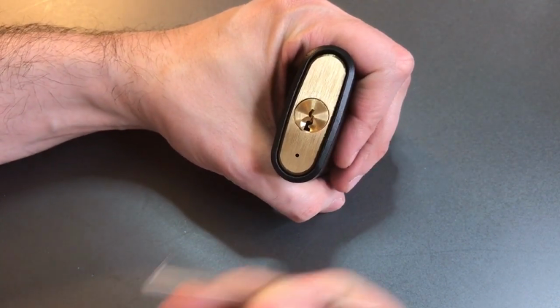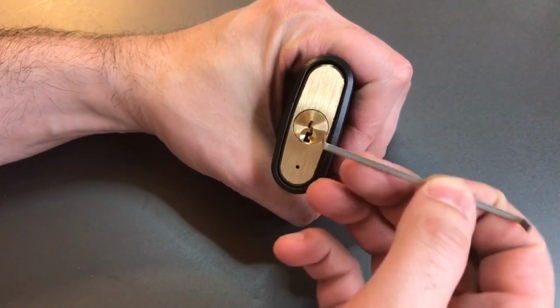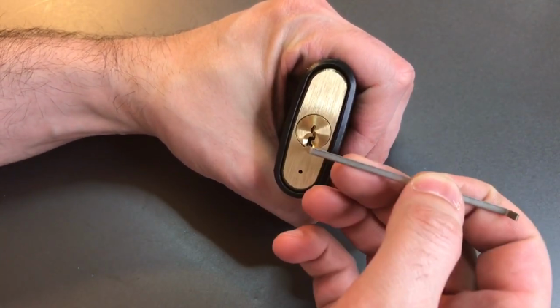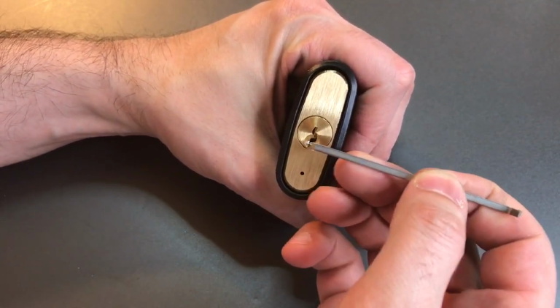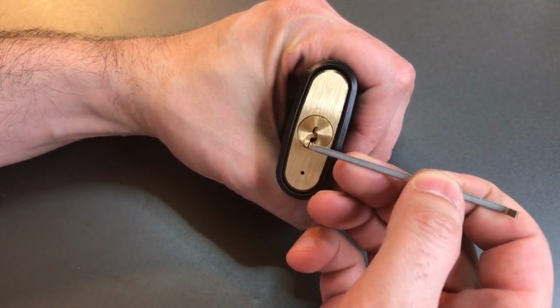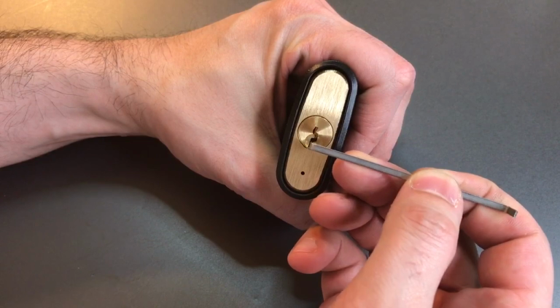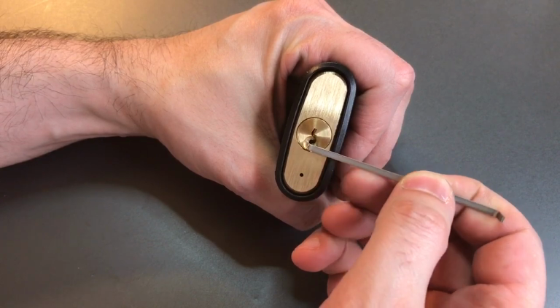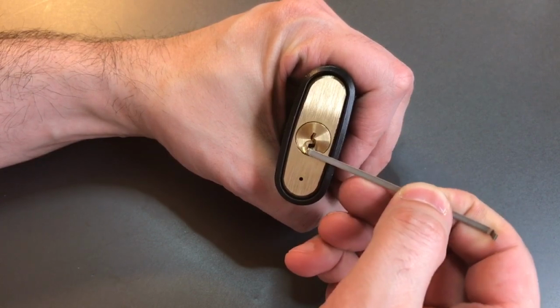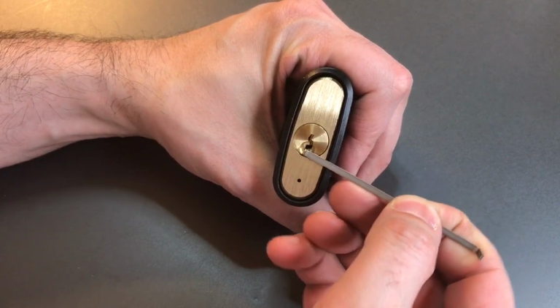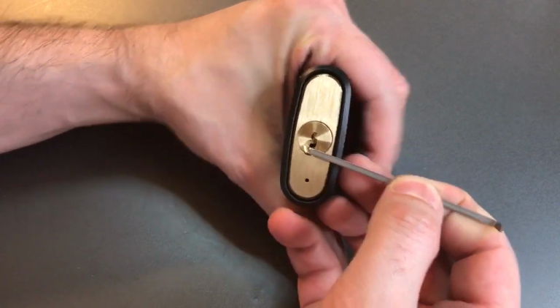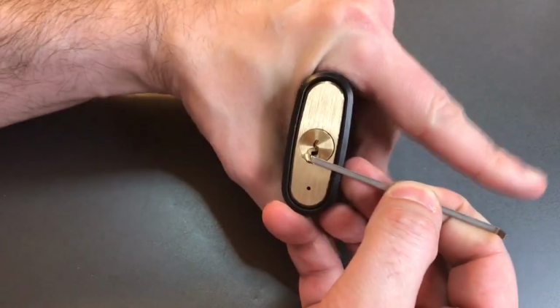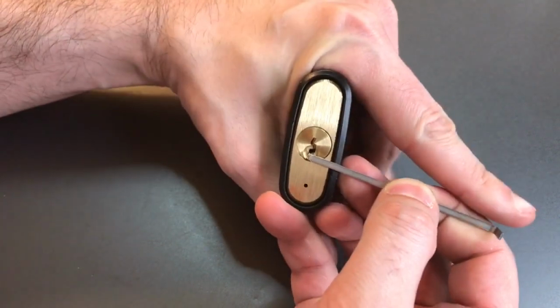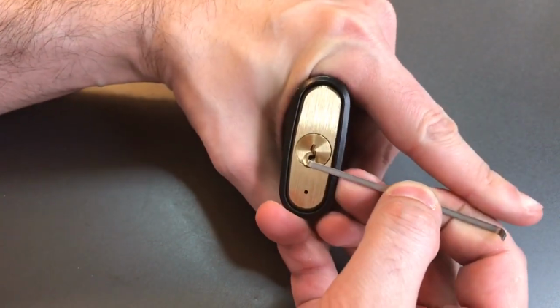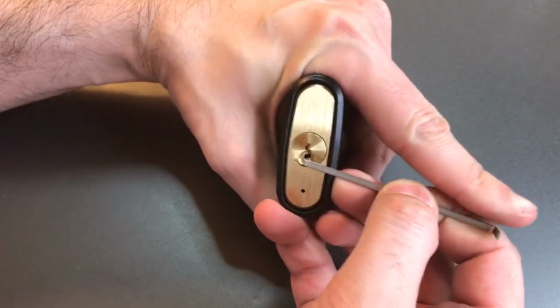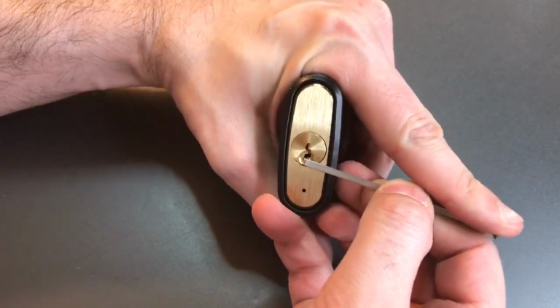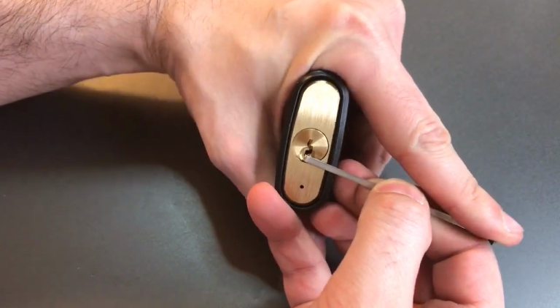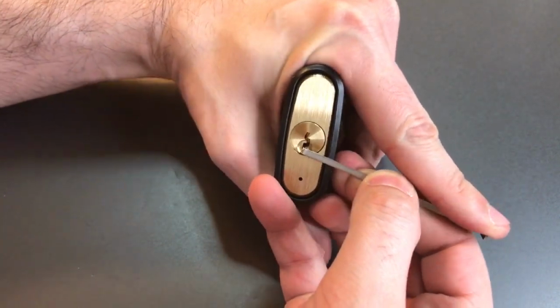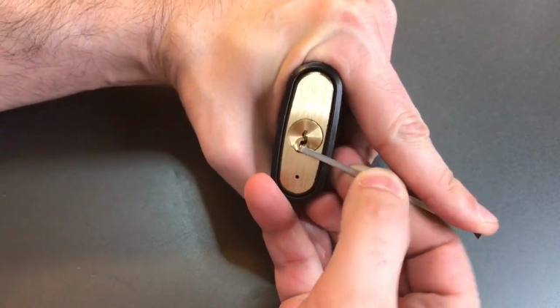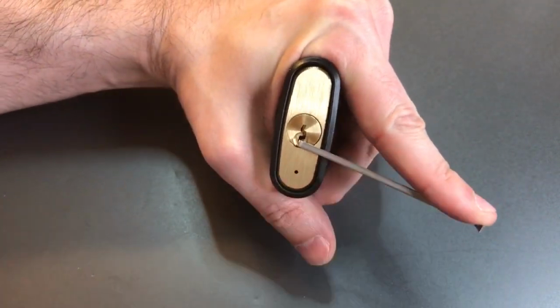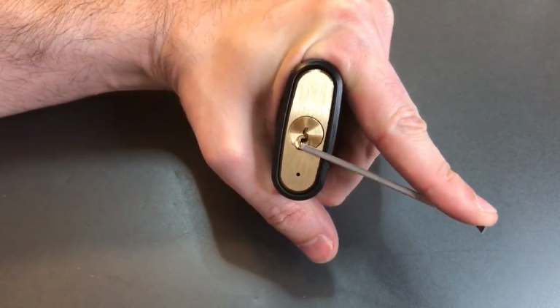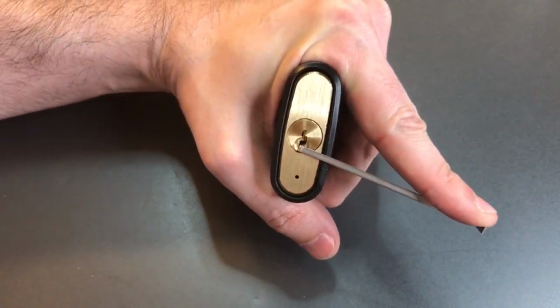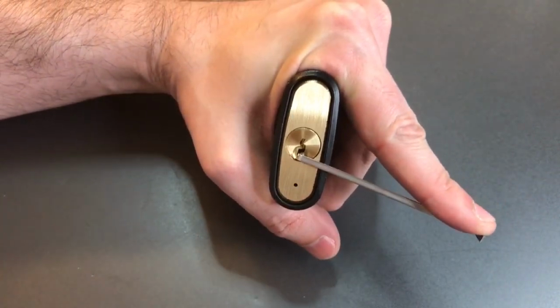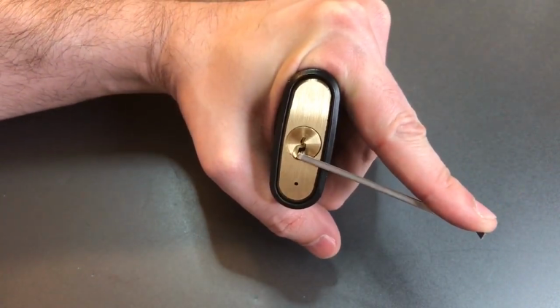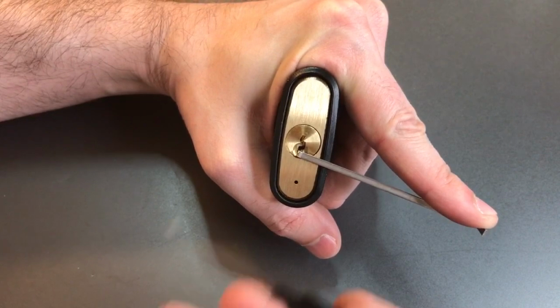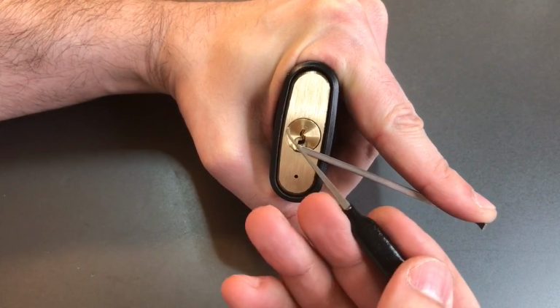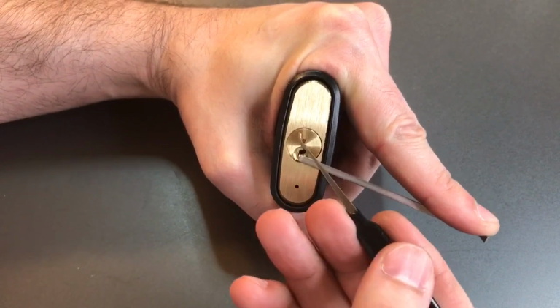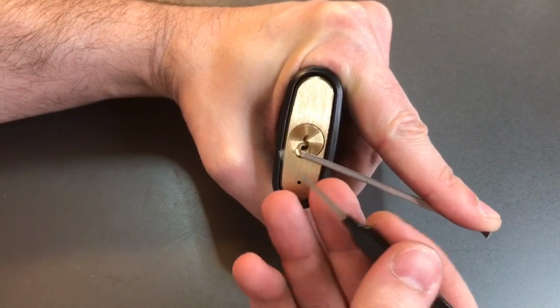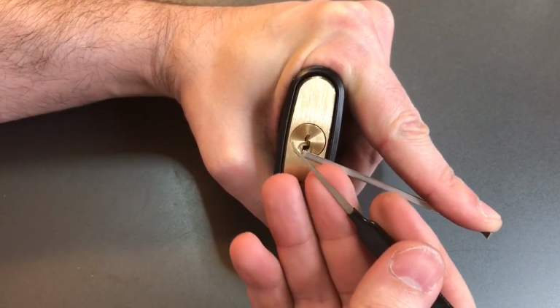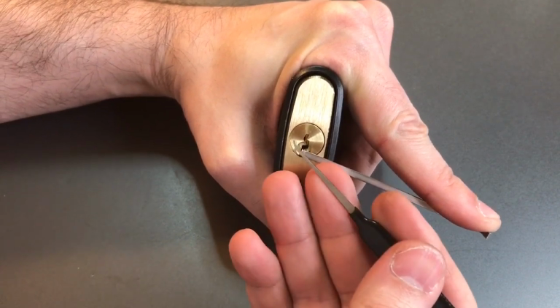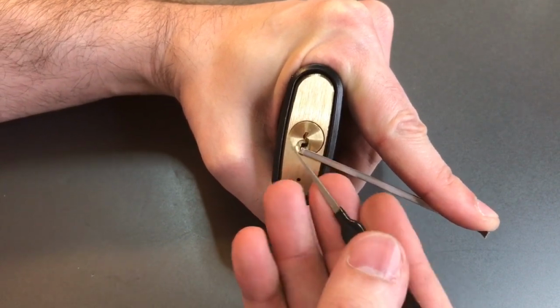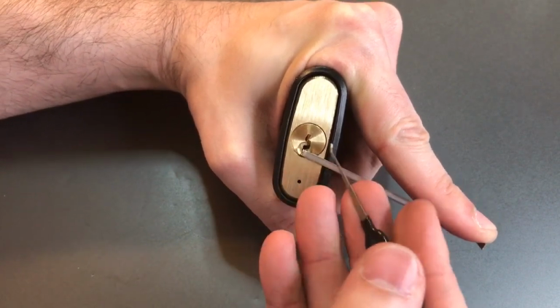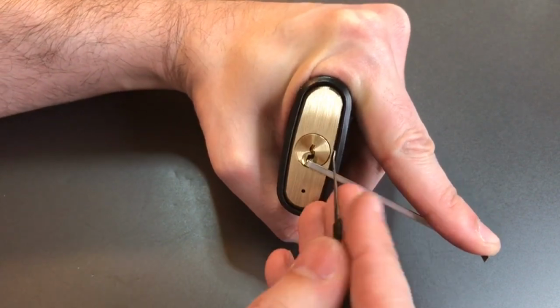I'm going to use some bottom of the keyway tension with a medium wiper insert, and let's use this Sparrows SSDev short hook.